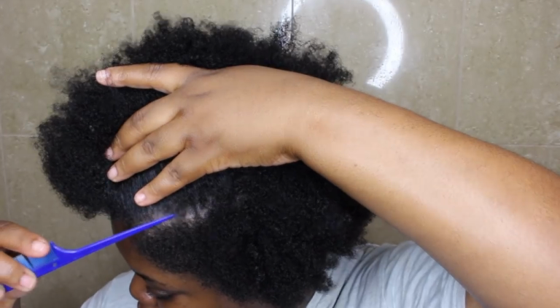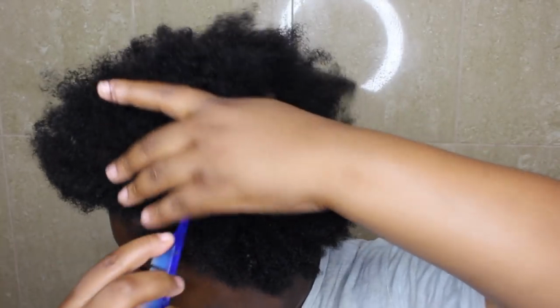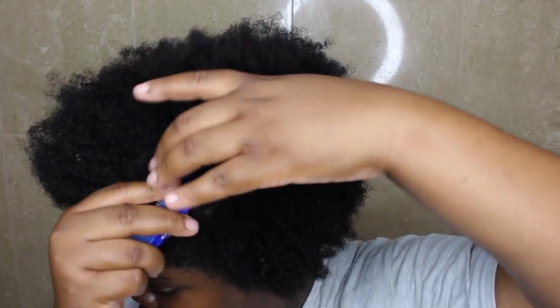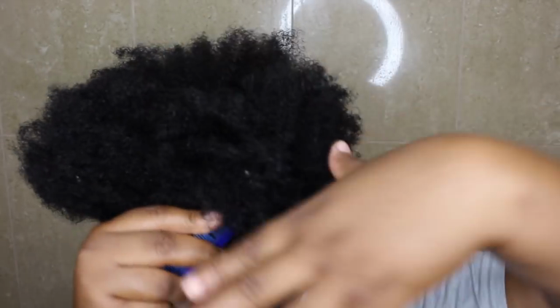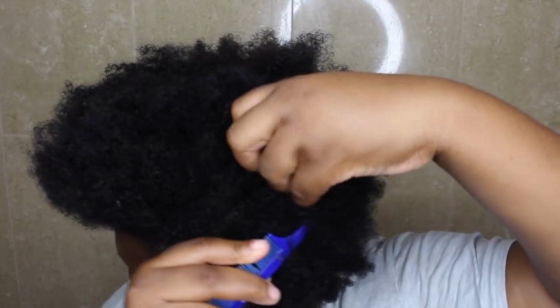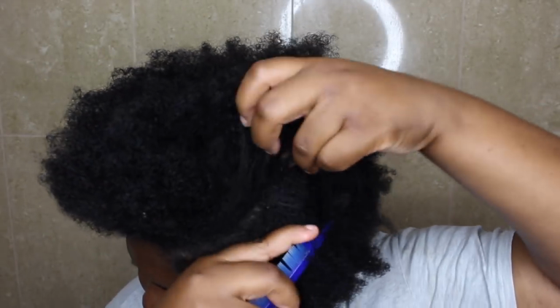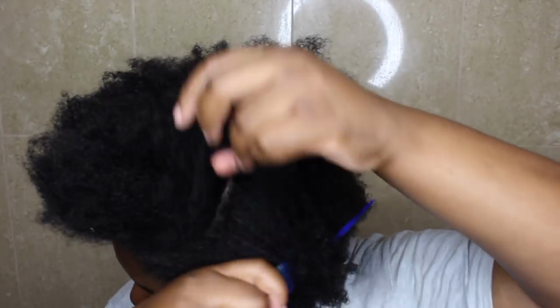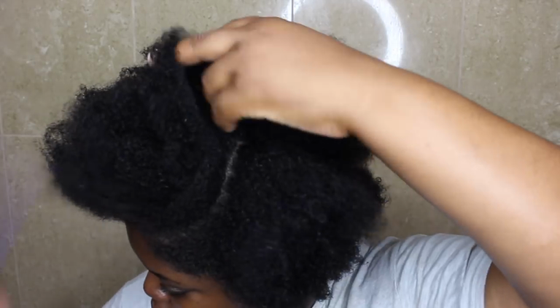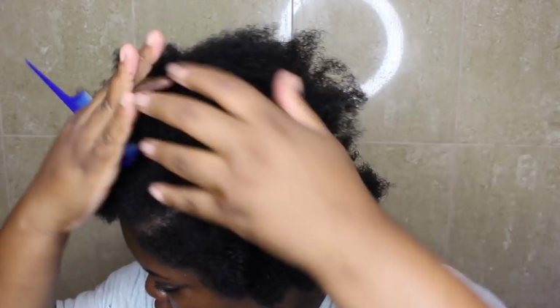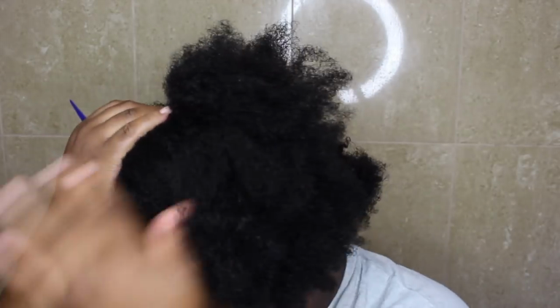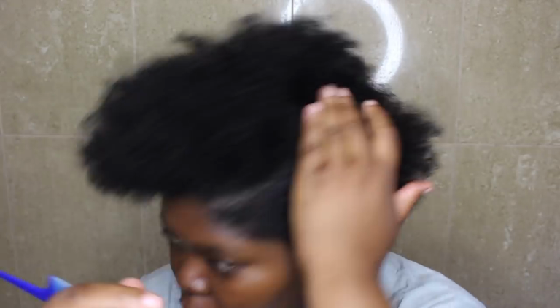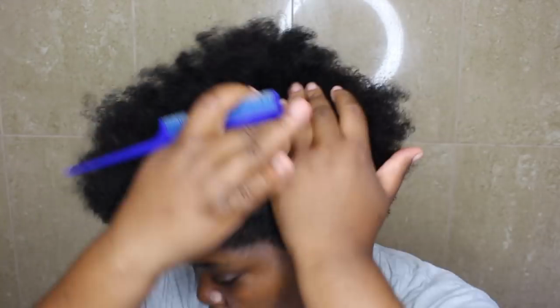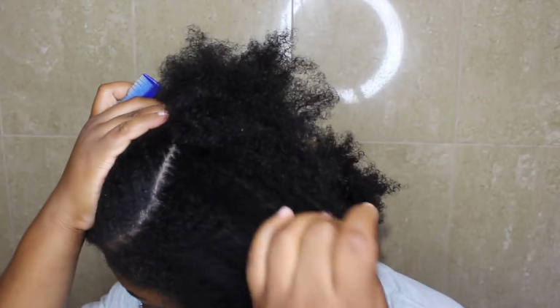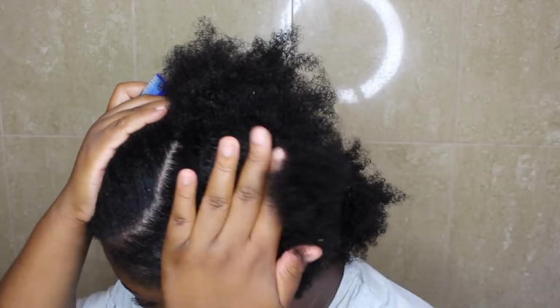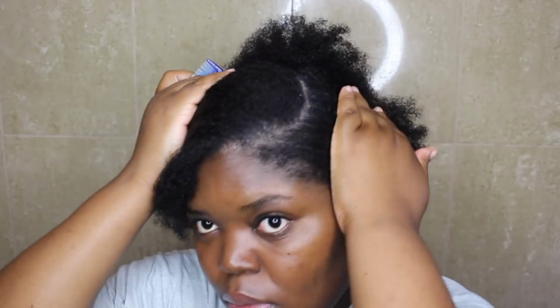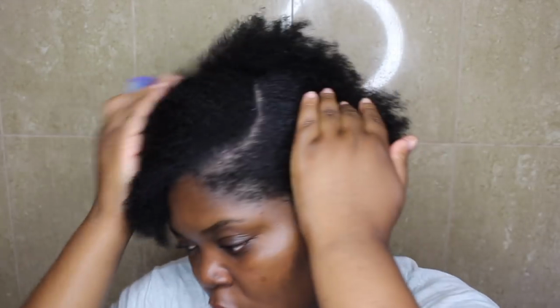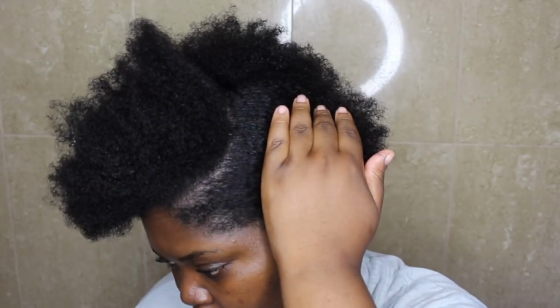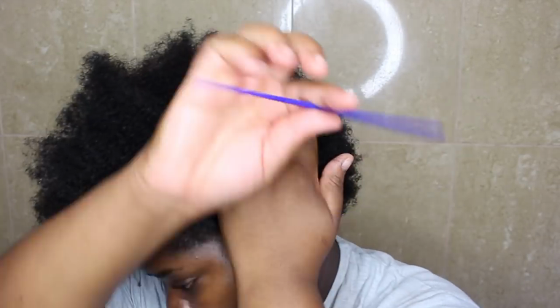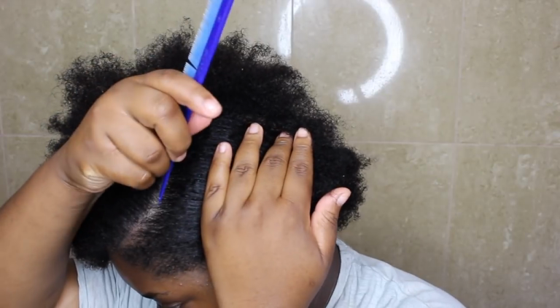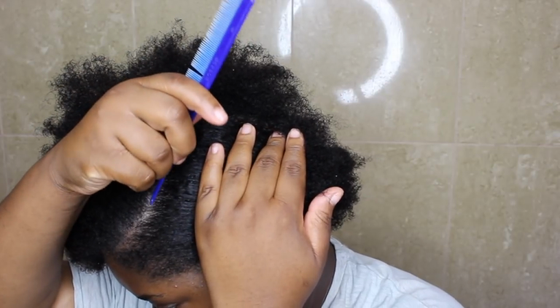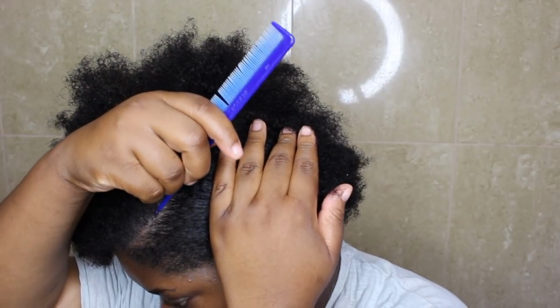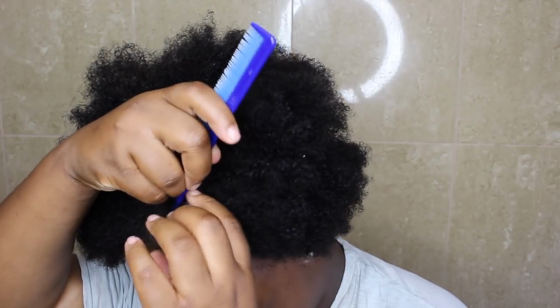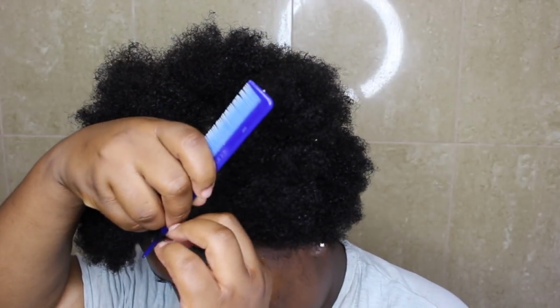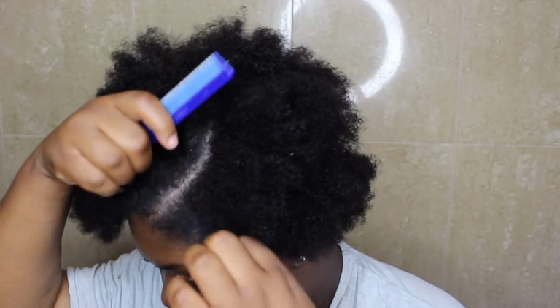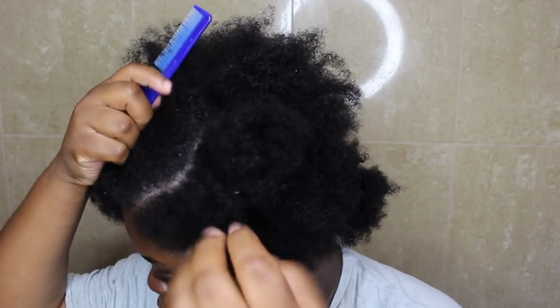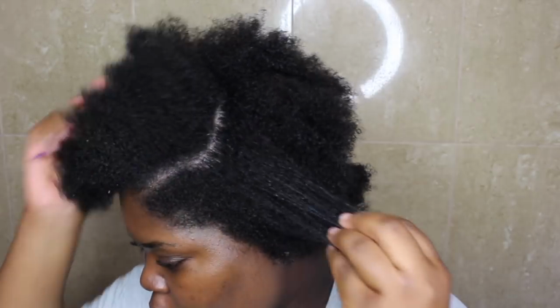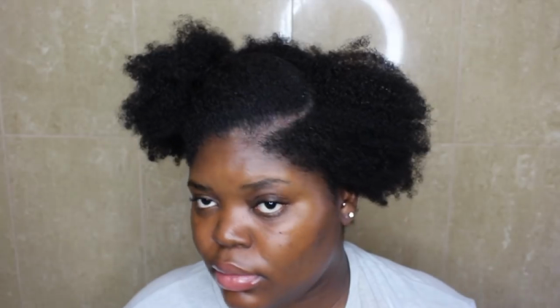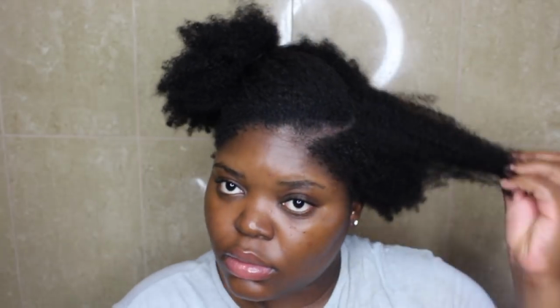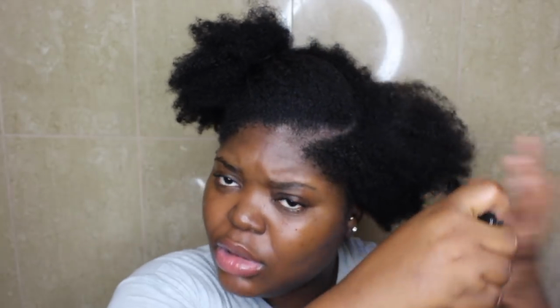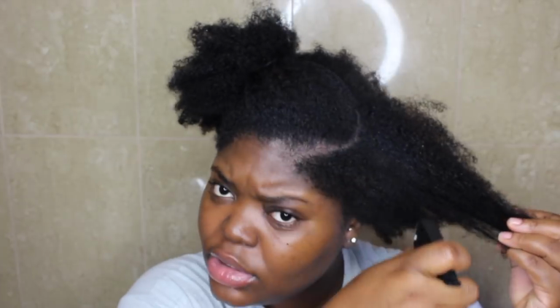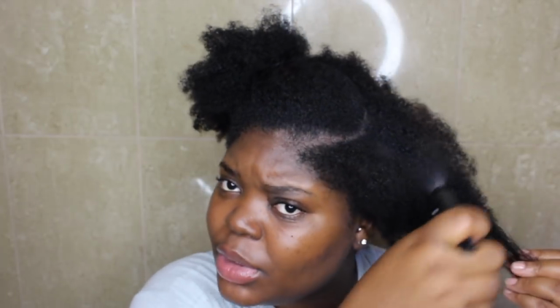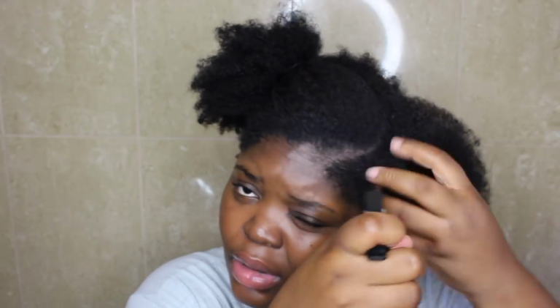So for my slicked down looks, I like to do a middle part, but today I decided to do a side part just for some change. And I also love to work in sections because that's the only way I've found that actually keeps my hair laying flat. So I'm just going to make like a C-shaped curve.